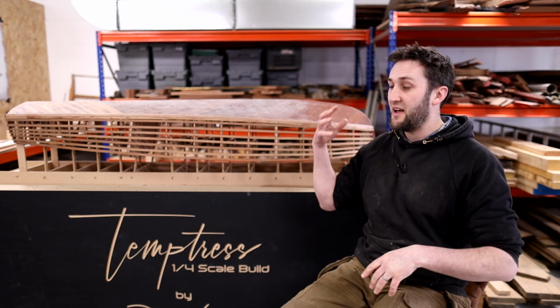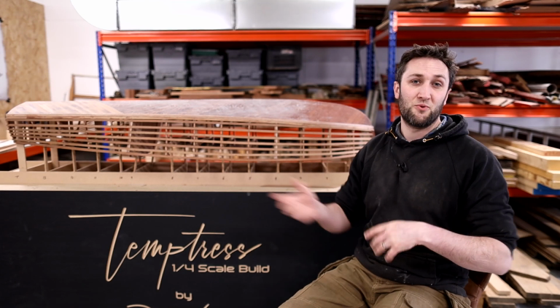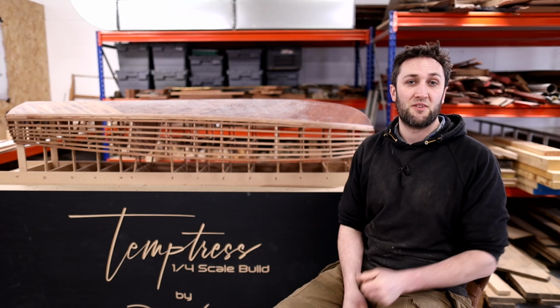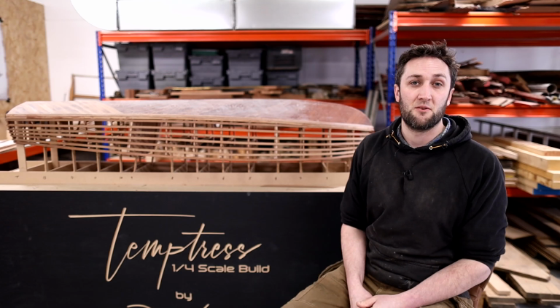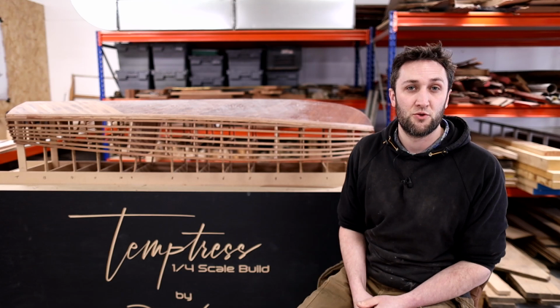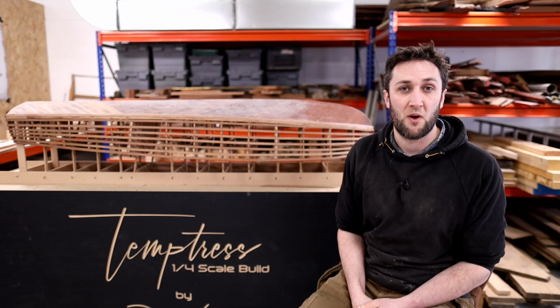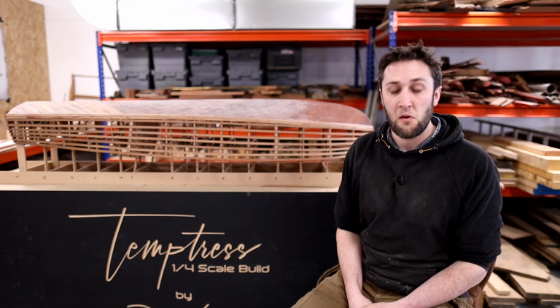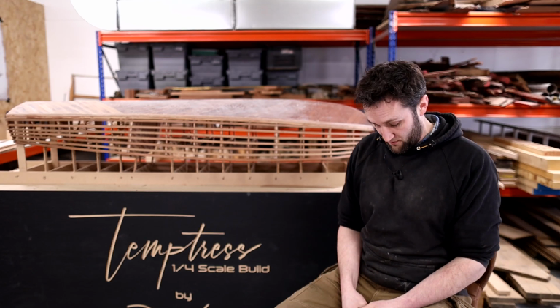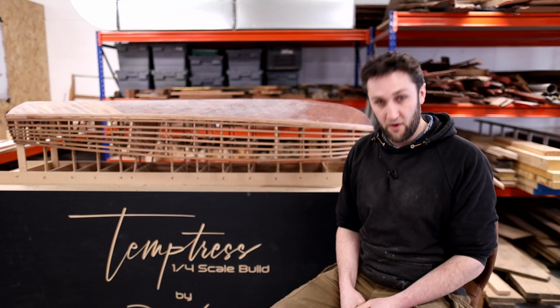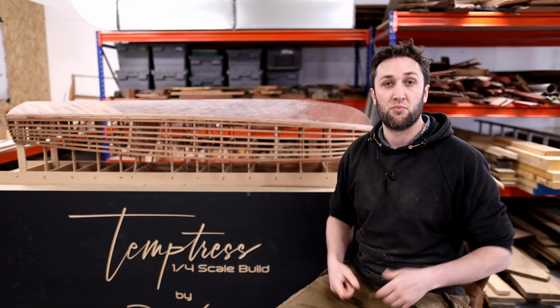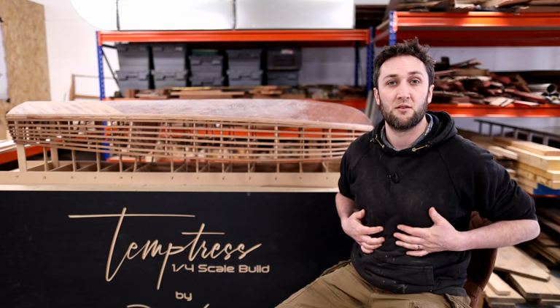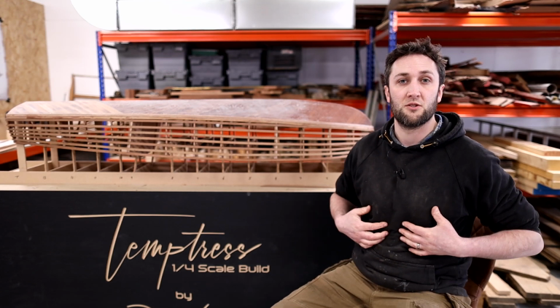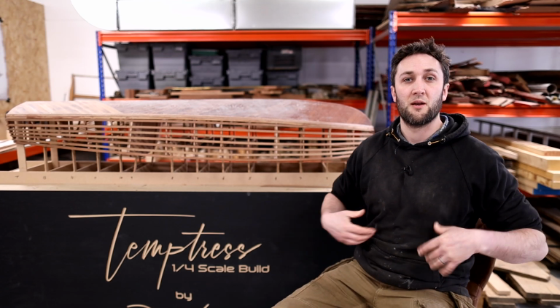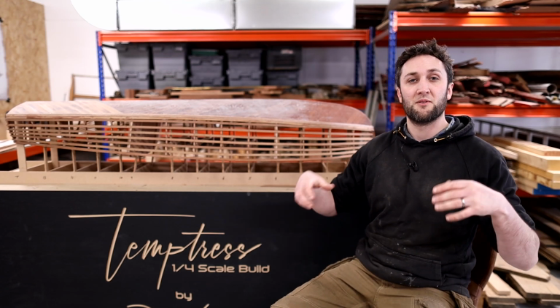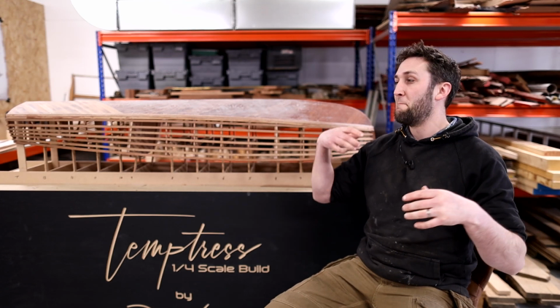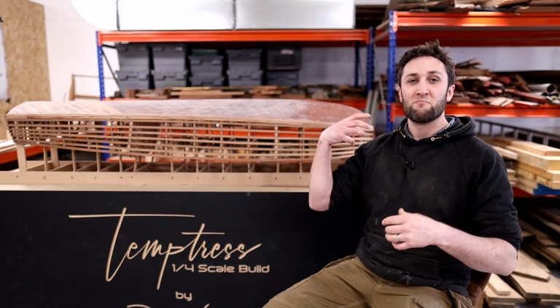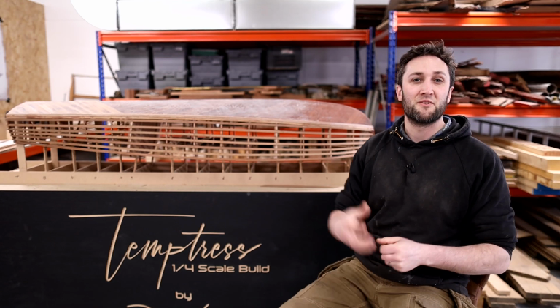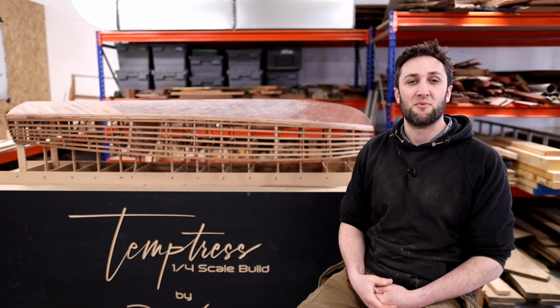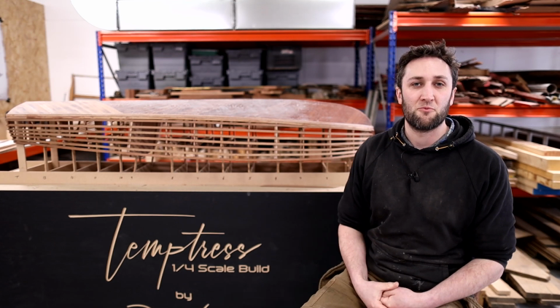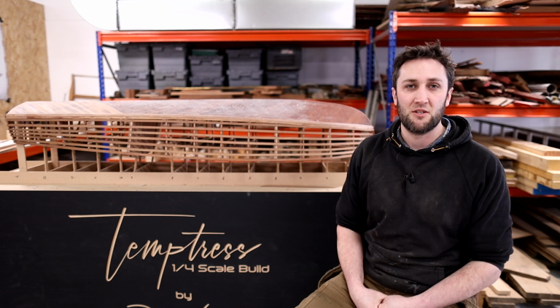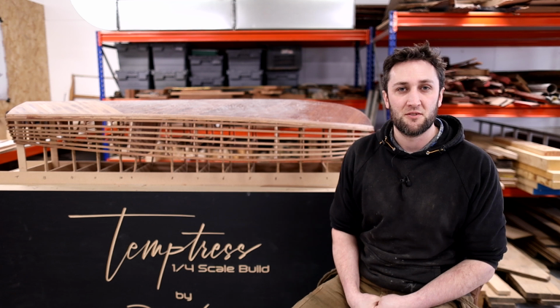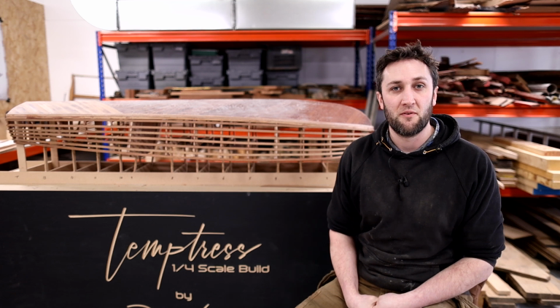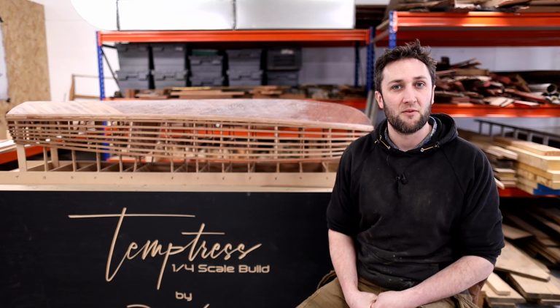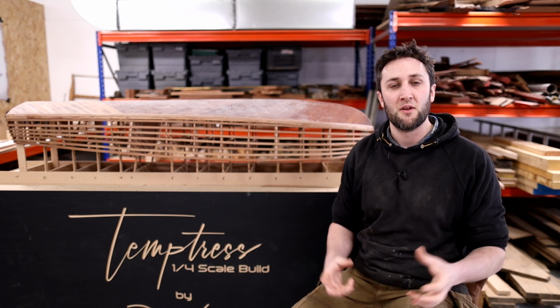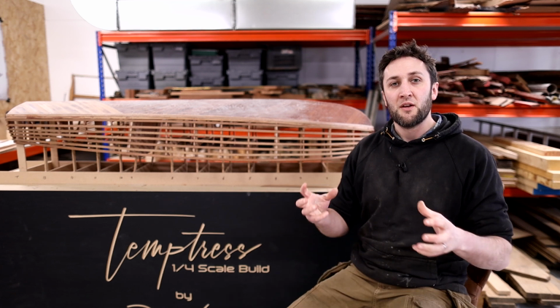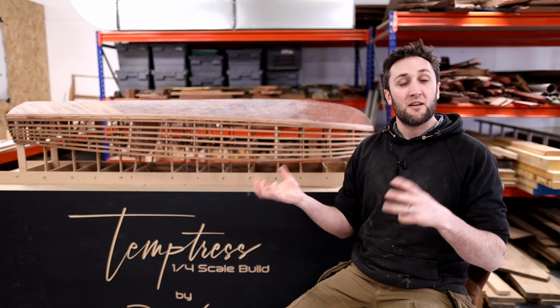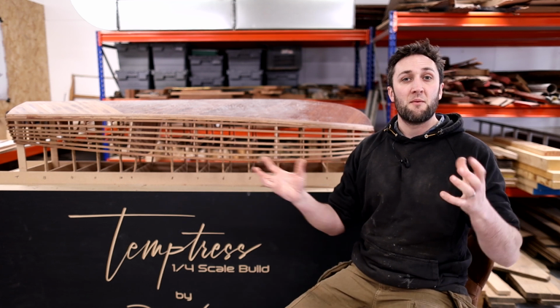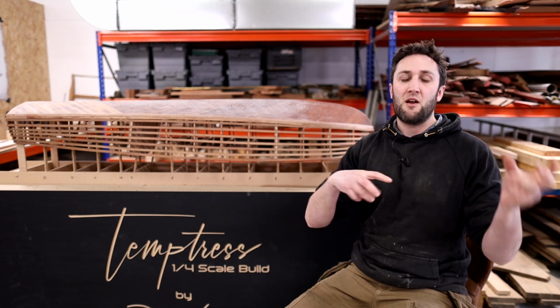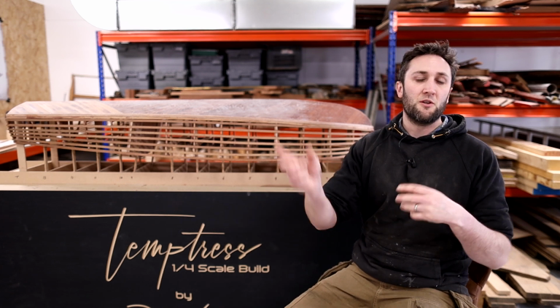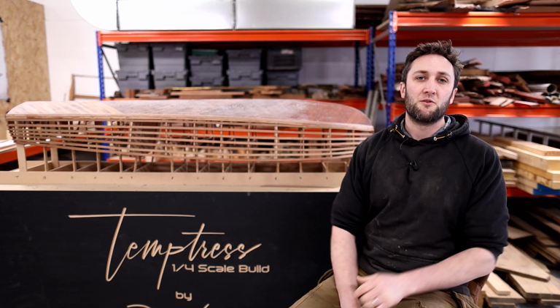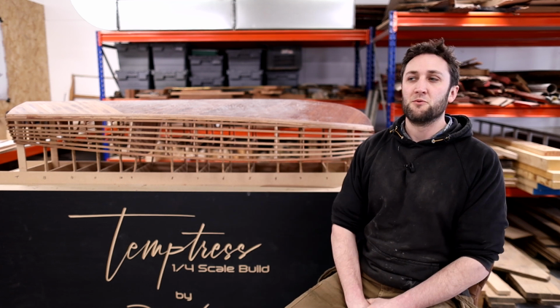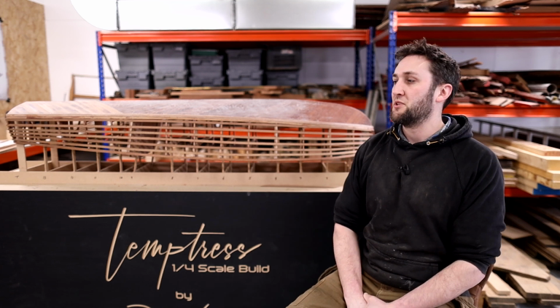Obviously you can buy yourself a set of boat plans if you want to build one of these at home. And there's all kinds of things like merch as well — we've got some Temptress T-shirts and stuff on there if you want to get some of them. That helps a little bit towards the process.